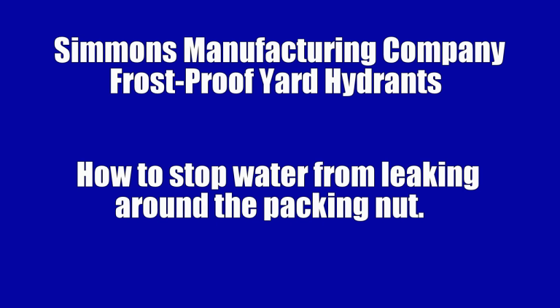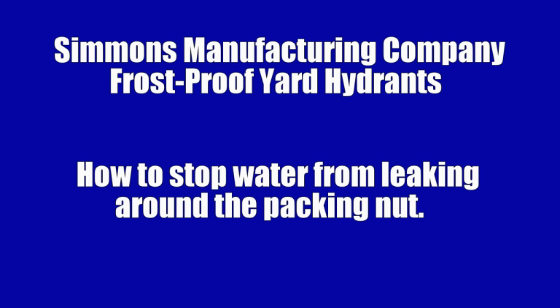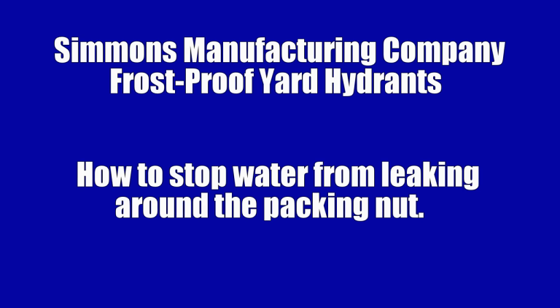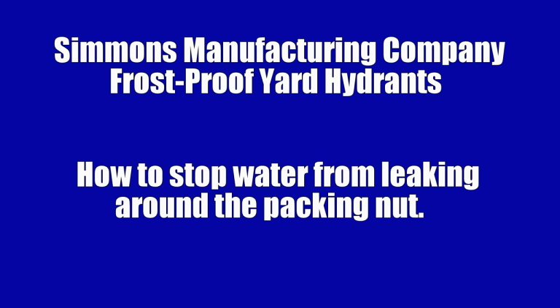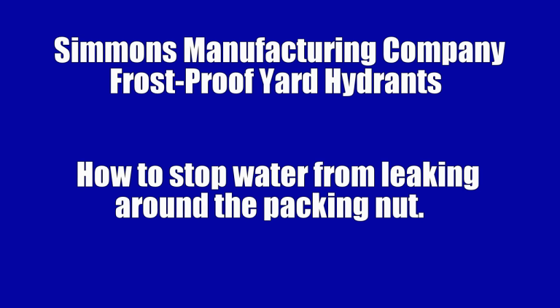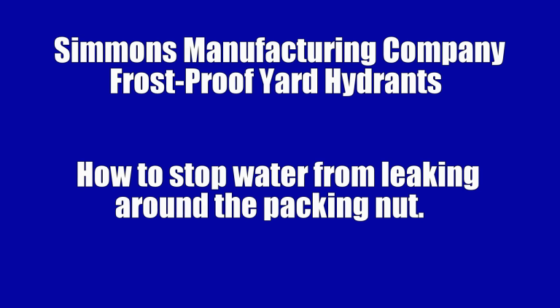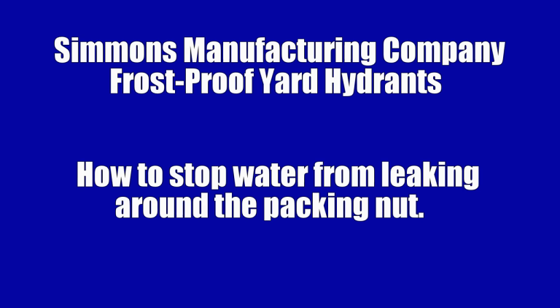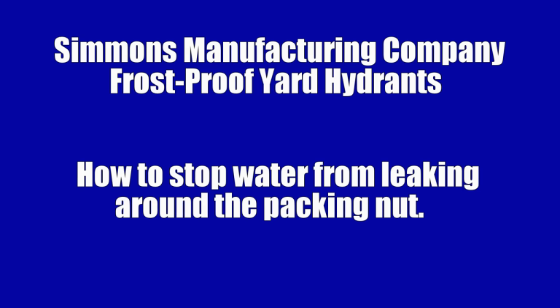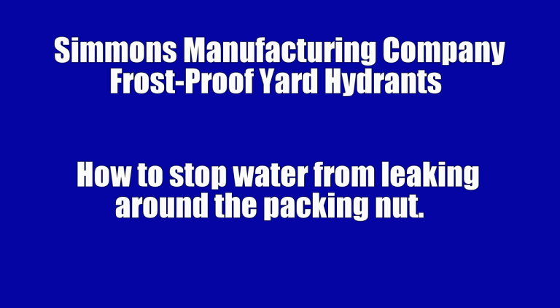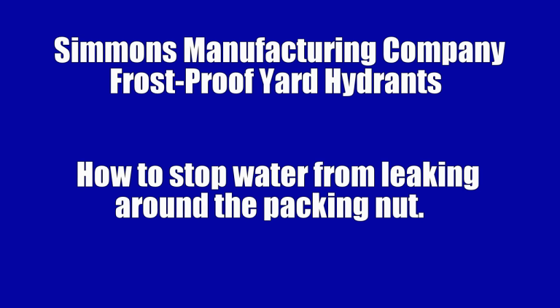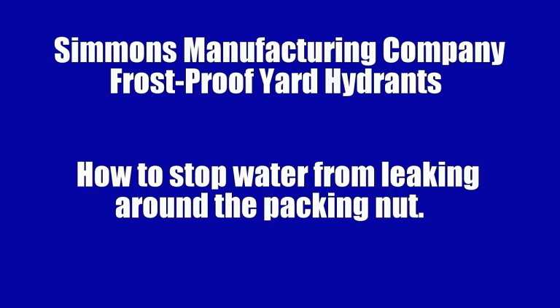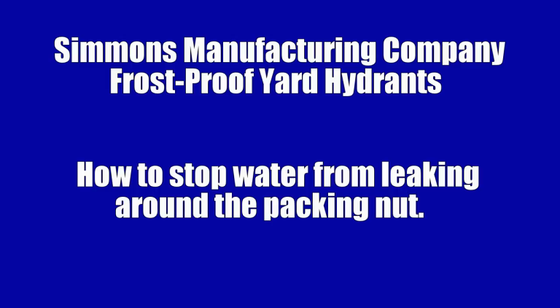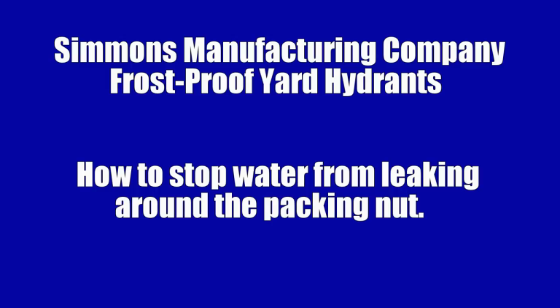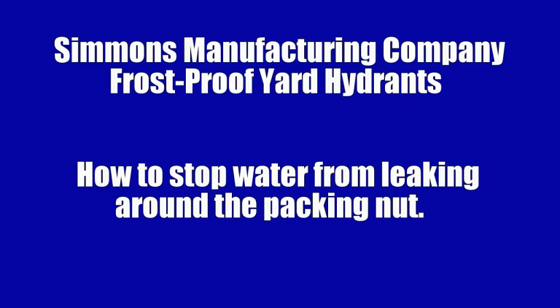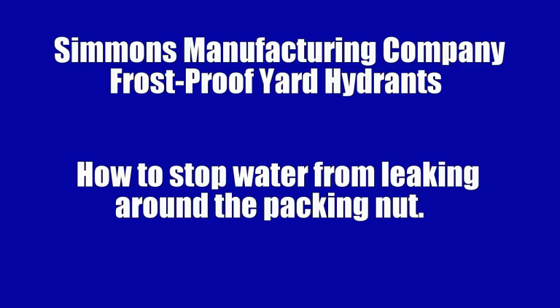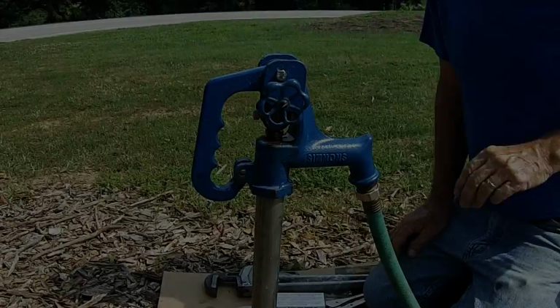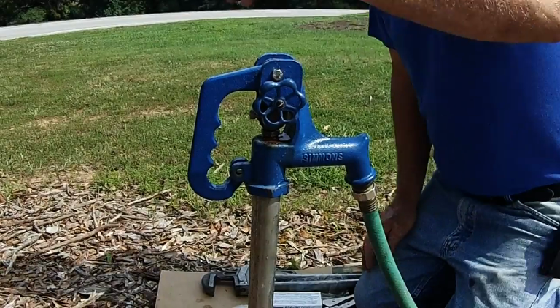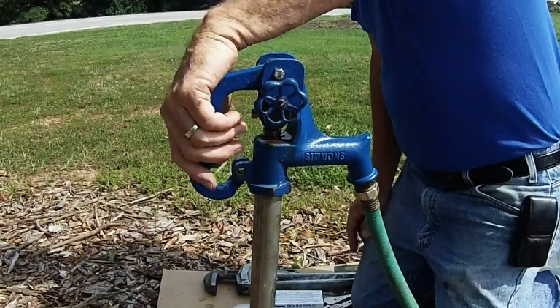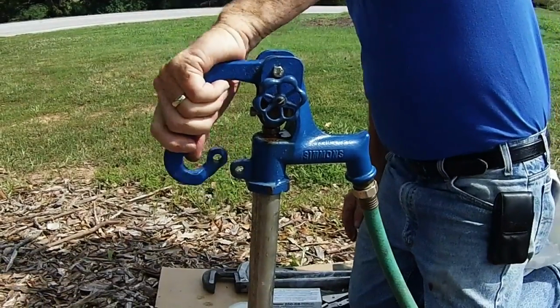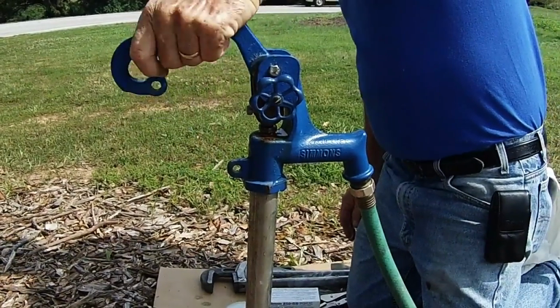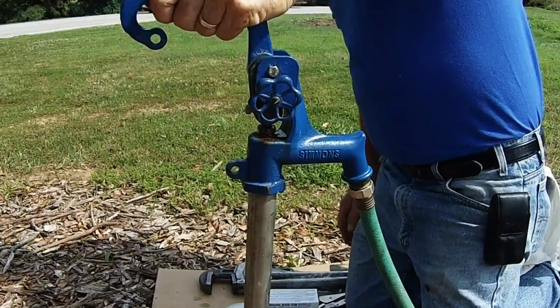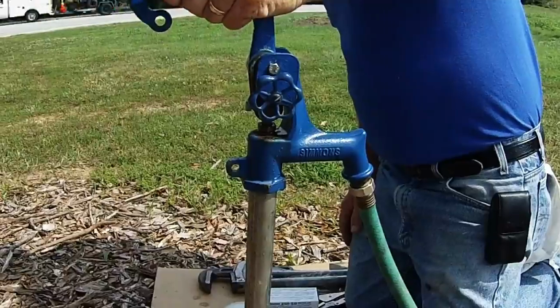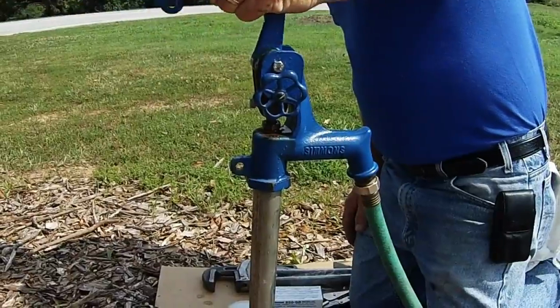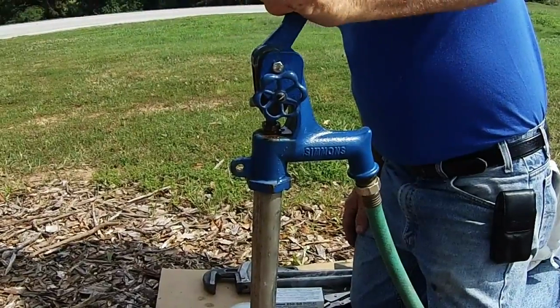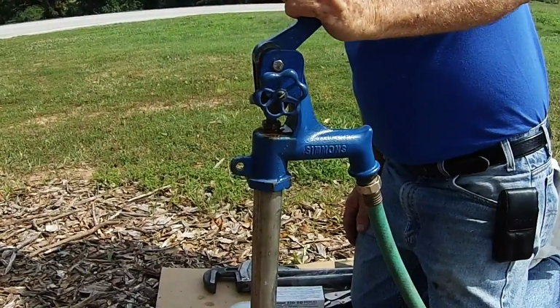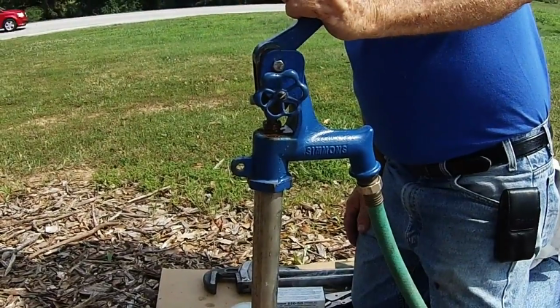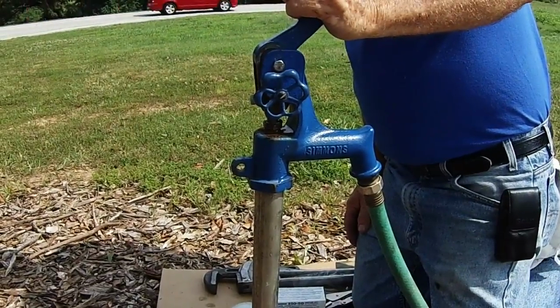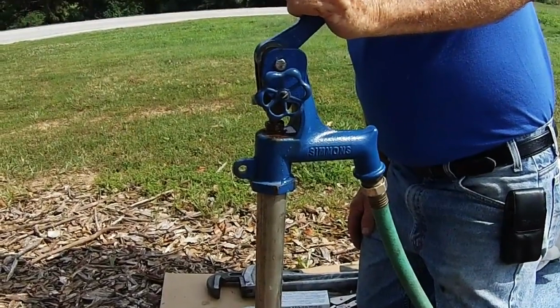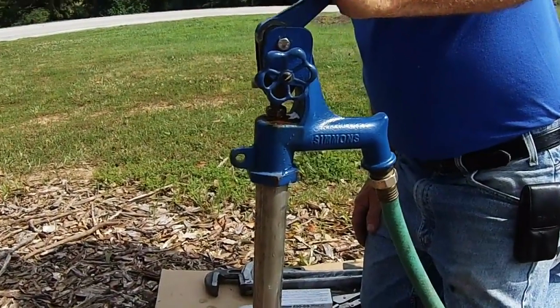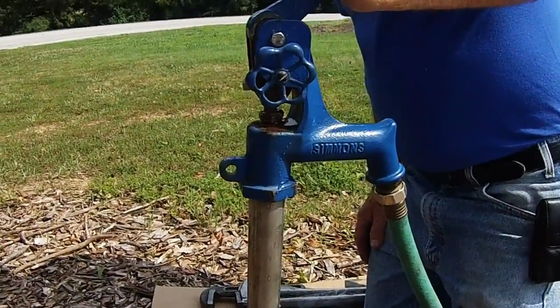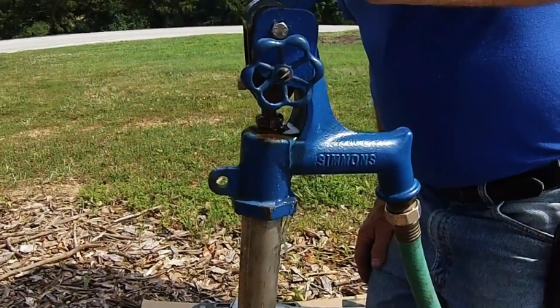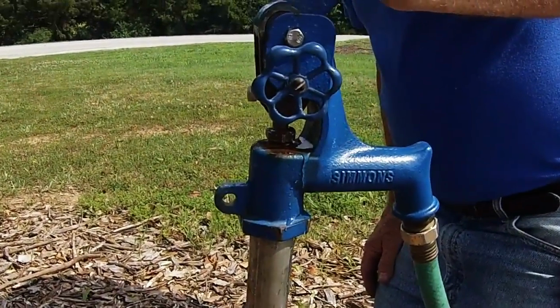Now we're going to show you an instructional video on how to stop the water from leaking around the packing nut on all Simmons frost proof yard hydrants. If your Simmons frost proof yard hydrant is leaking around the packing nut, one way to fix the problem would be to tighten down the packing nut further.